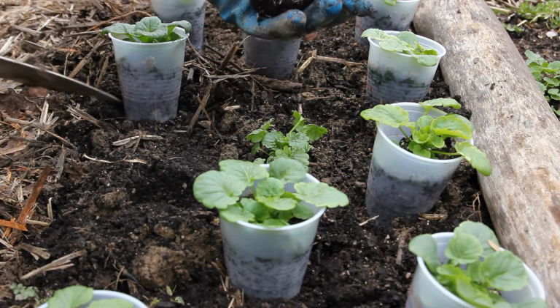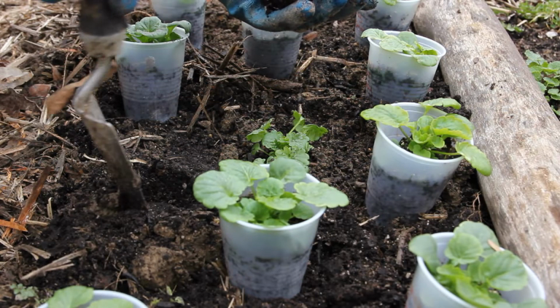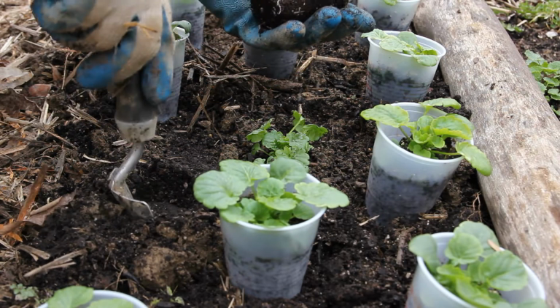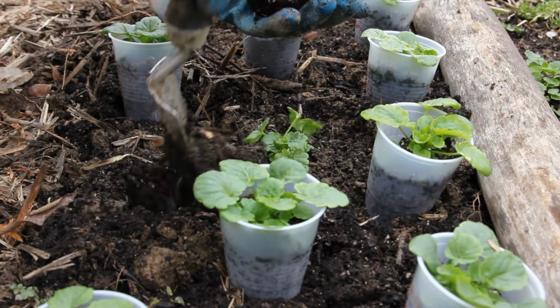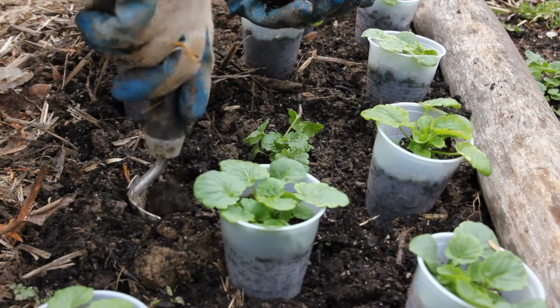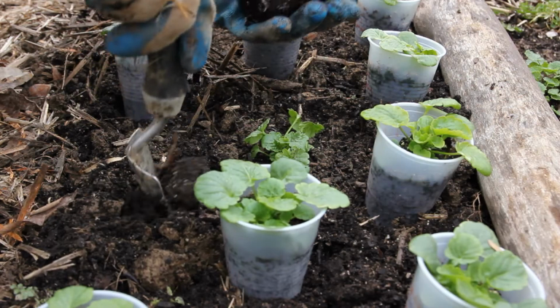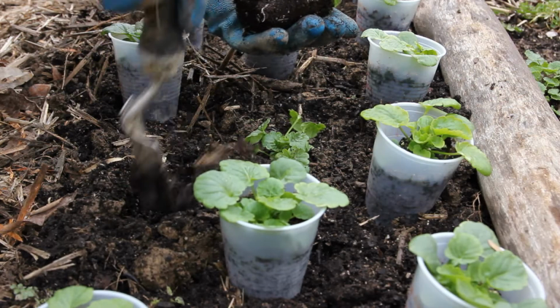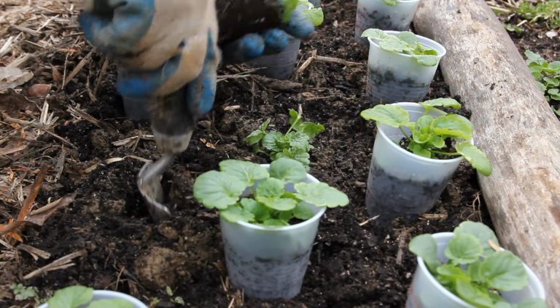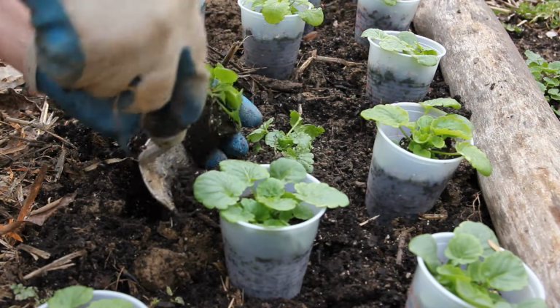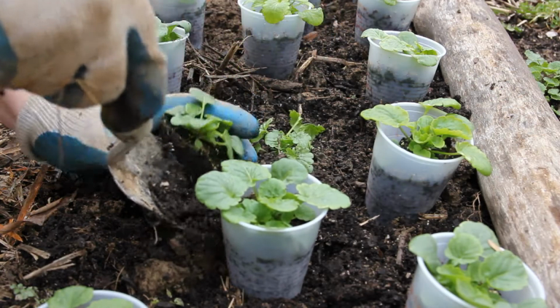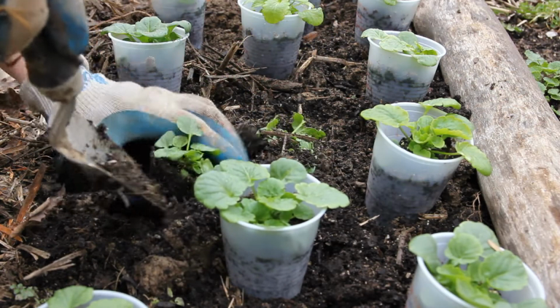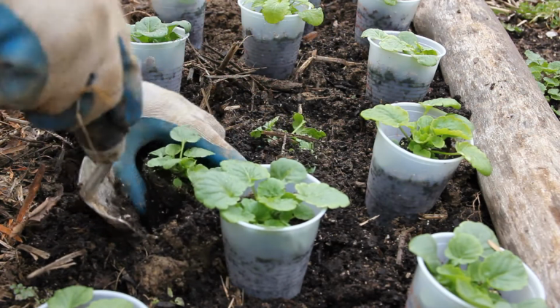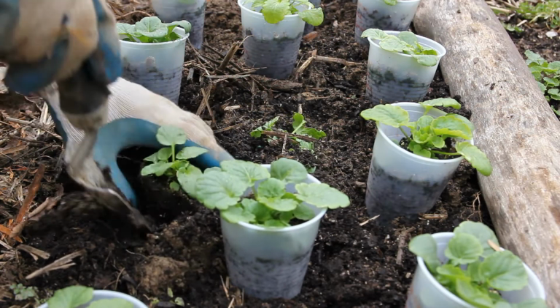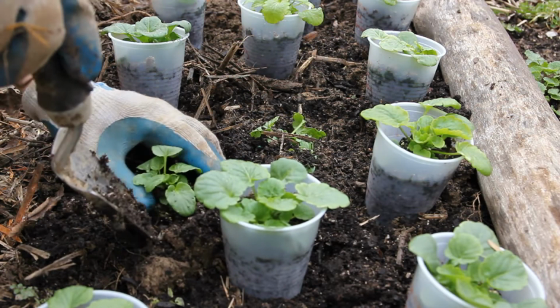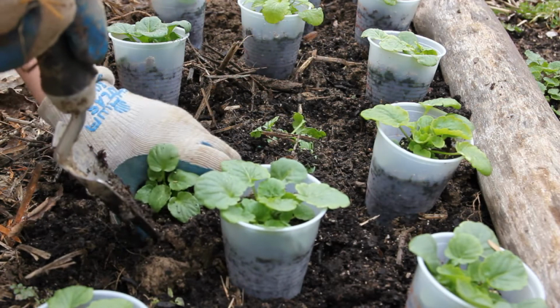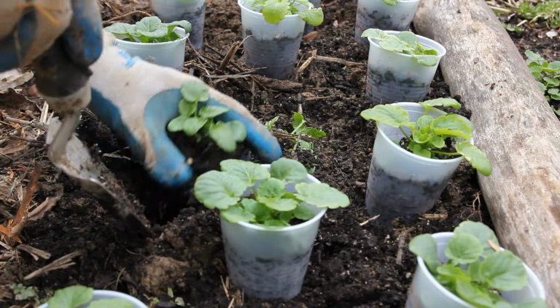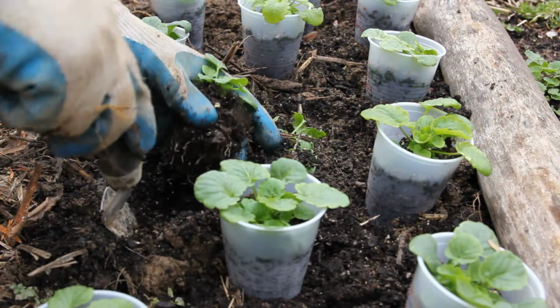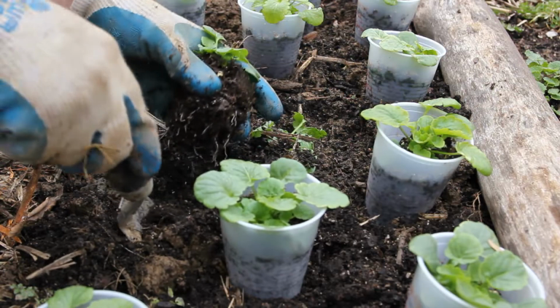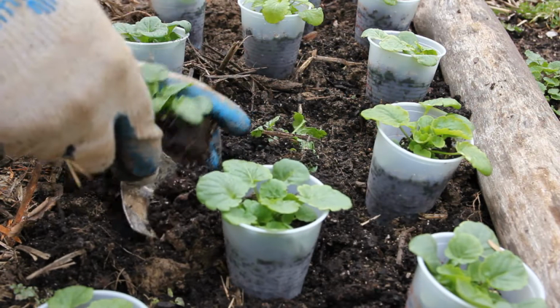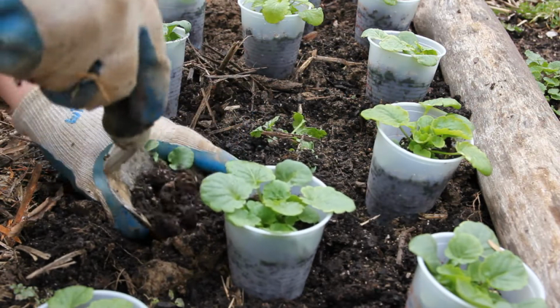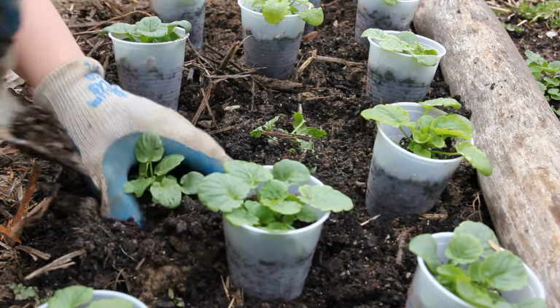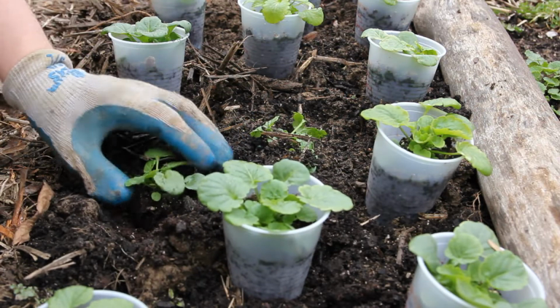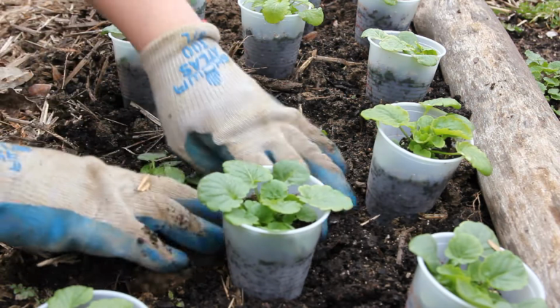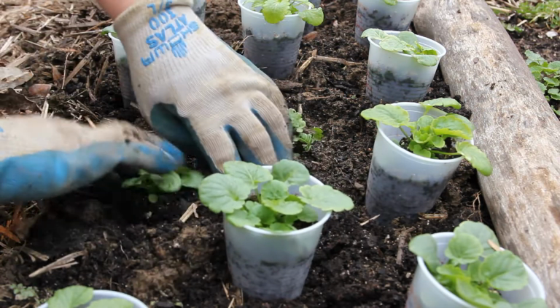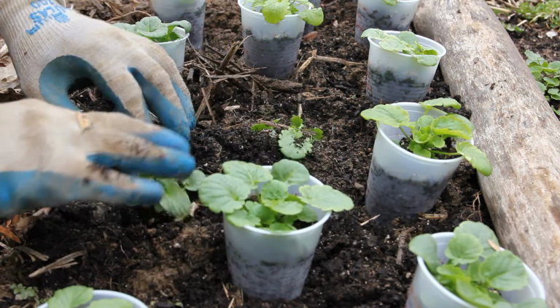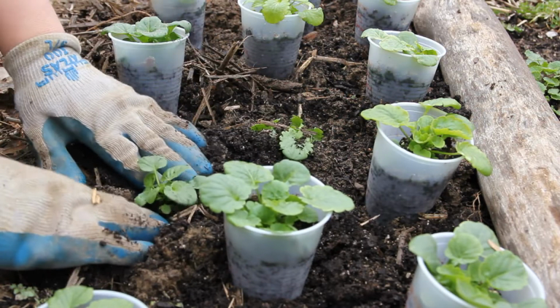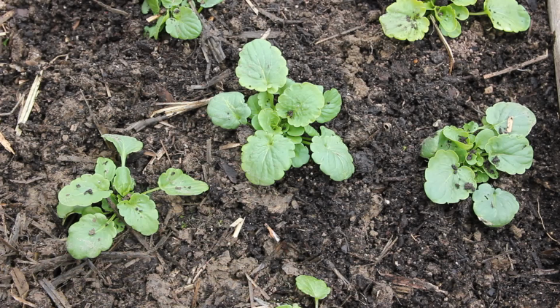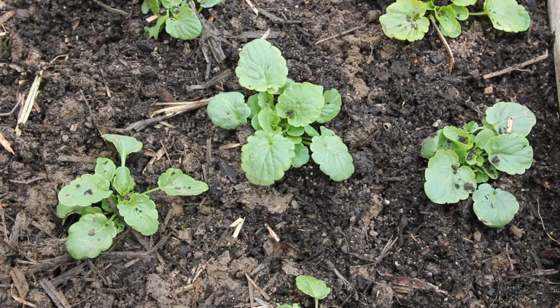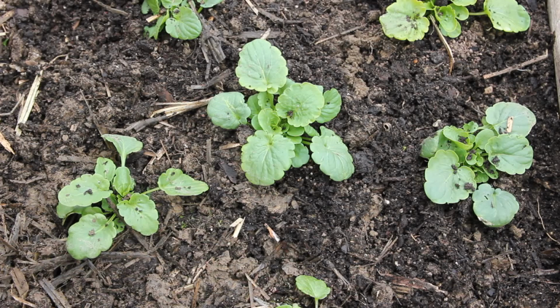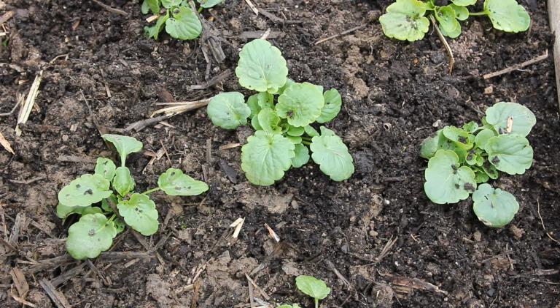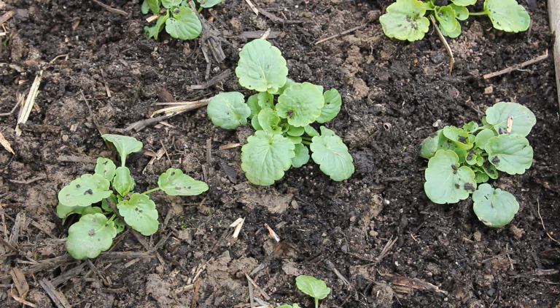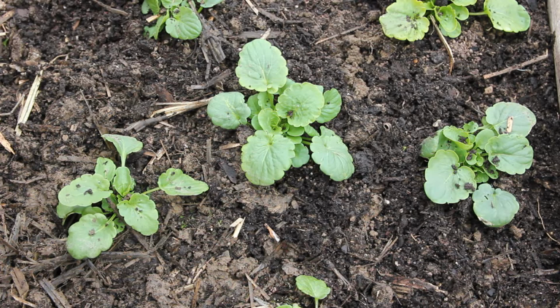I'm spacing my pansies five or six inches apart. You can space them a little bit wider. I'm planting these right at soil level — try not to bury the crown. They can get crown rot just like a strawberry plant can, so you don't want to put them in too deep.